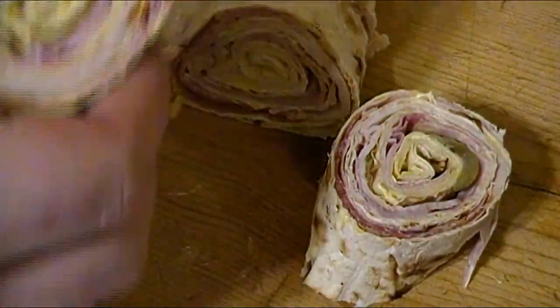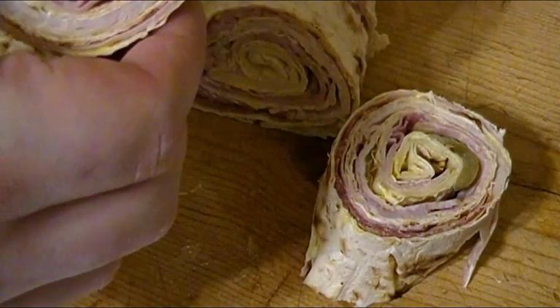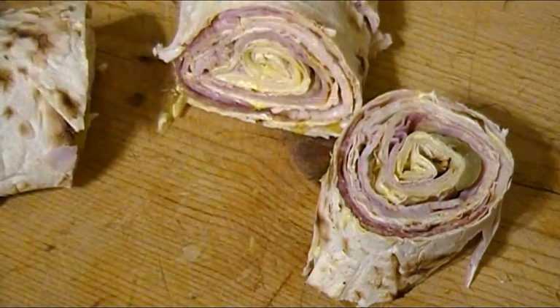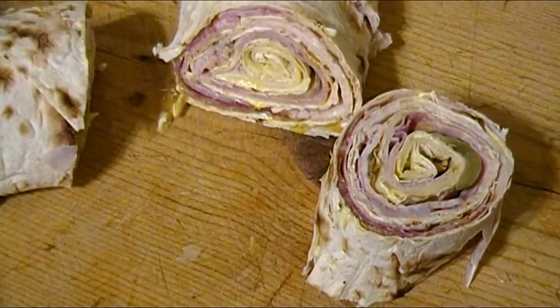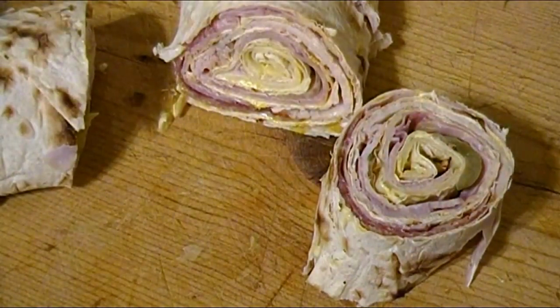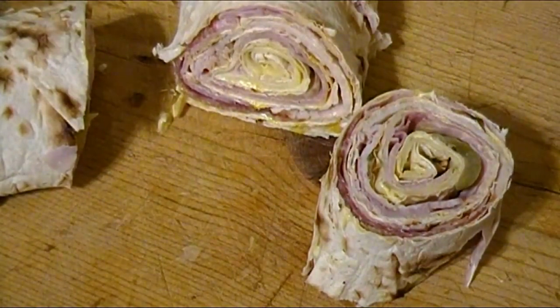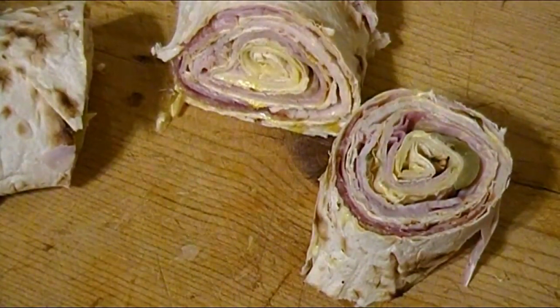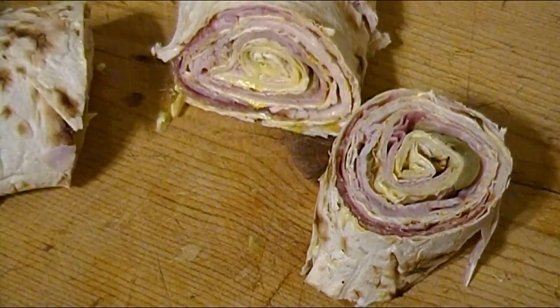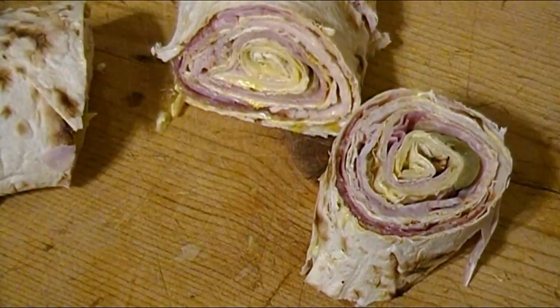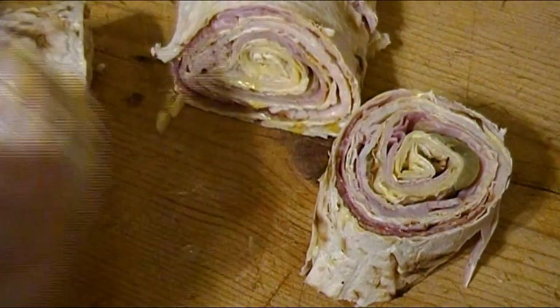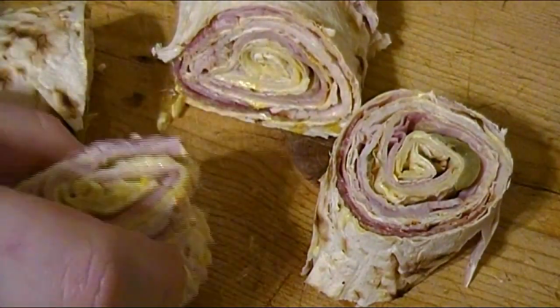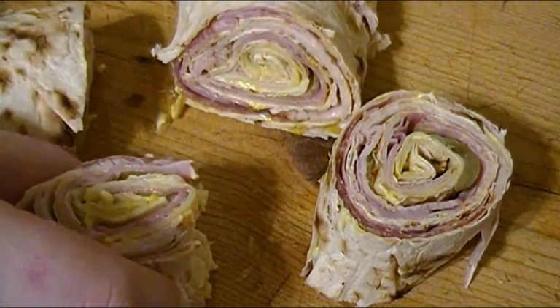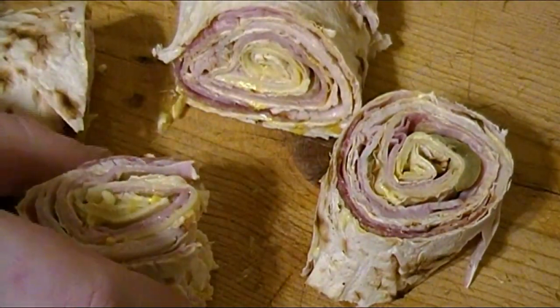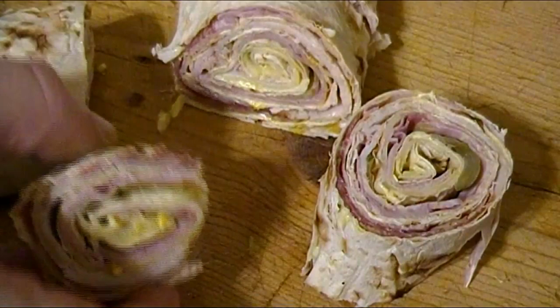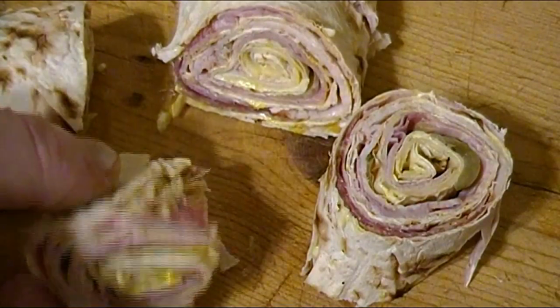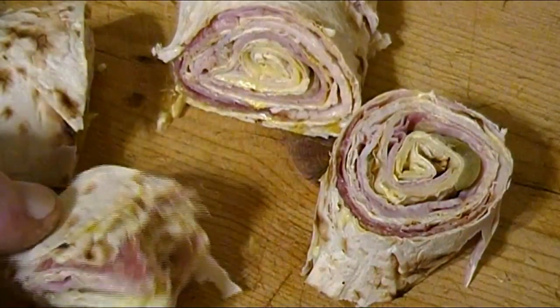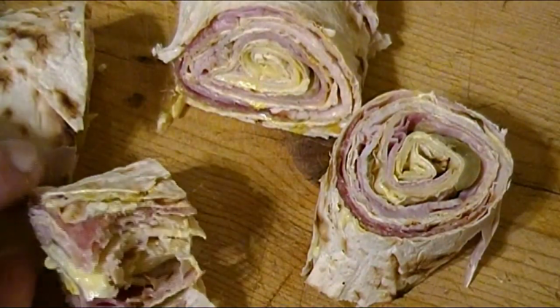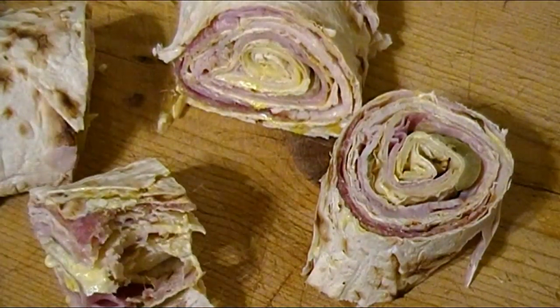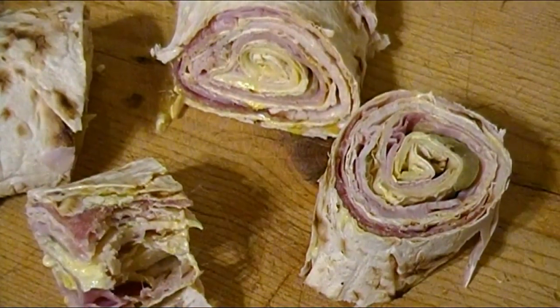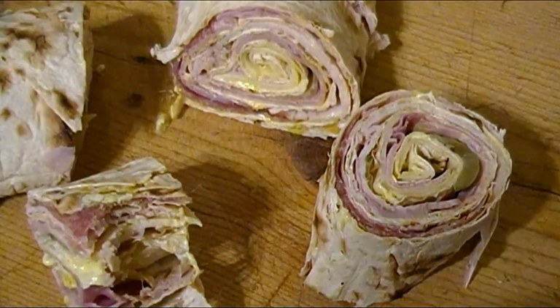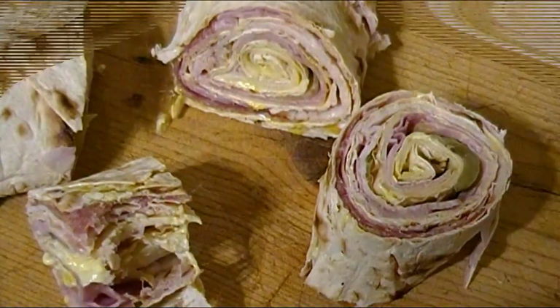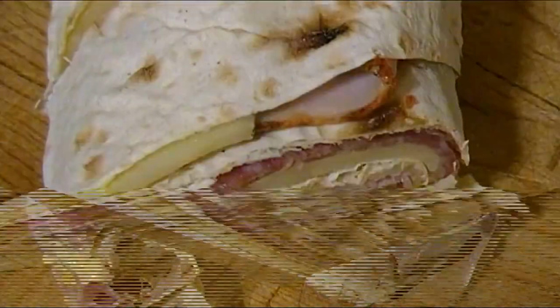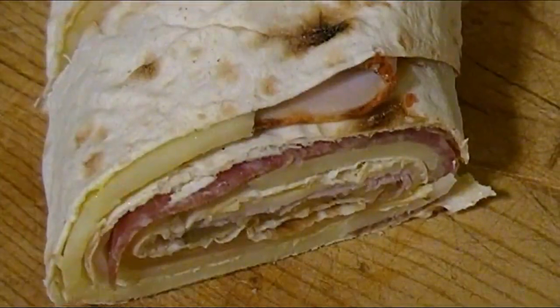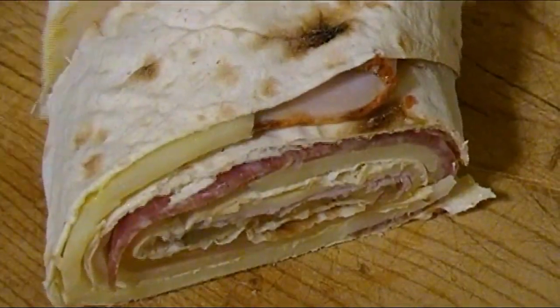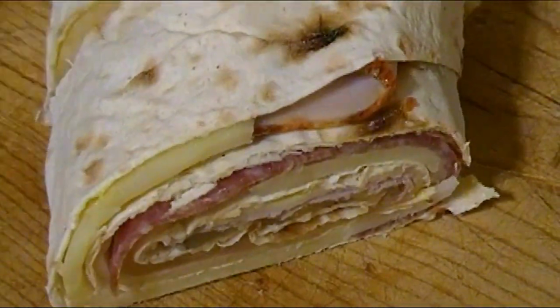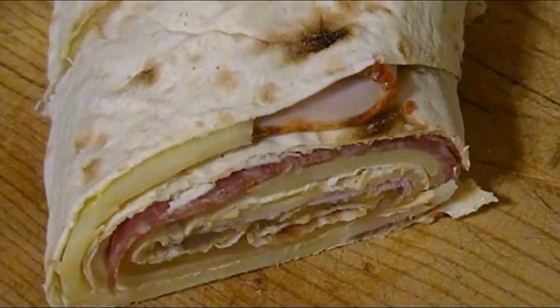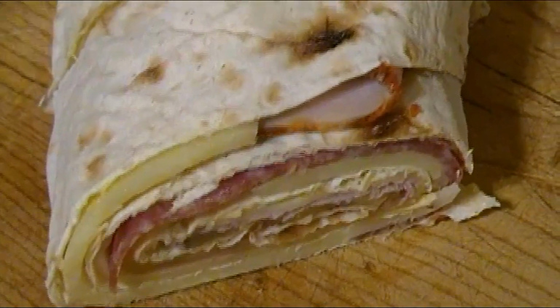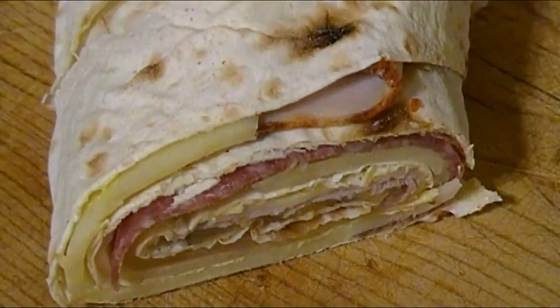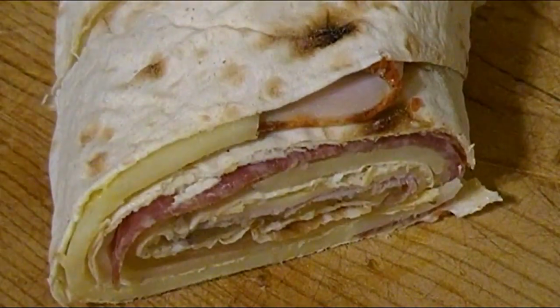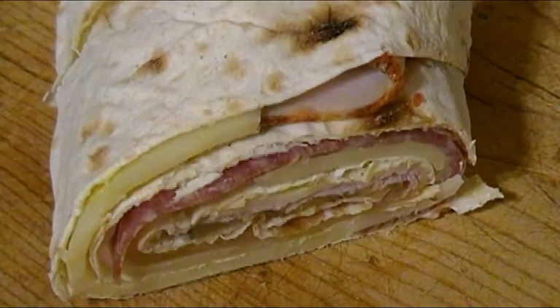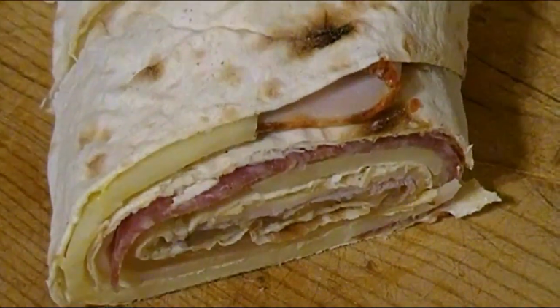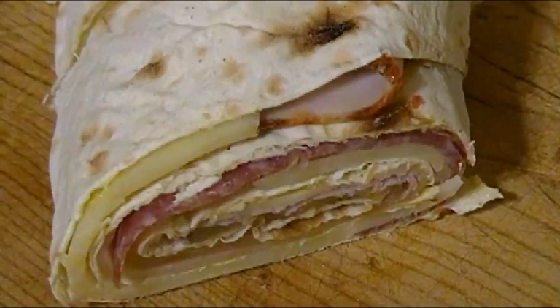By now I couldn't resist, so it was time to go in for a taste. The combination of the soft bread along with savory meats, delicious cheese, and that crunch from the pickle made for a killer combo that can't be beat. Here I was finishing up making the second one as I gently cut it.